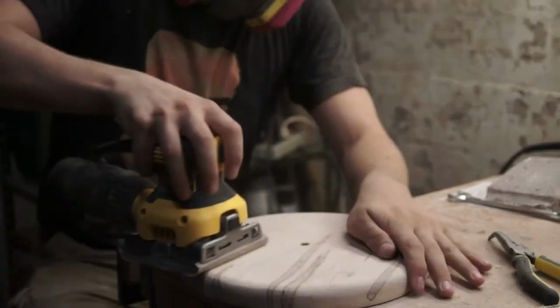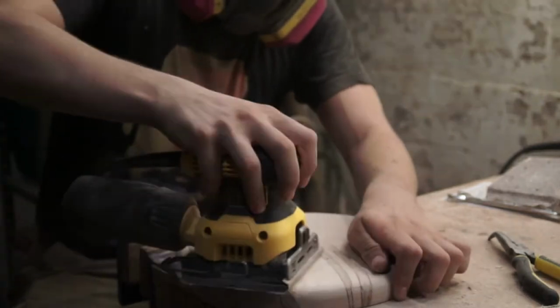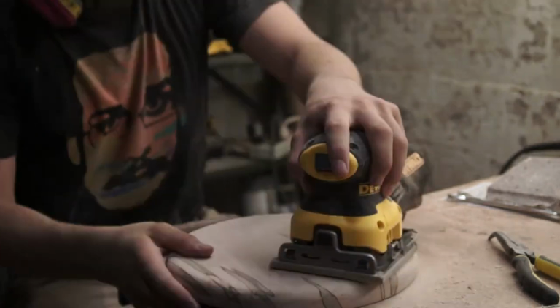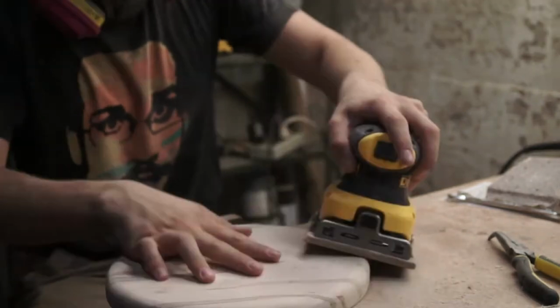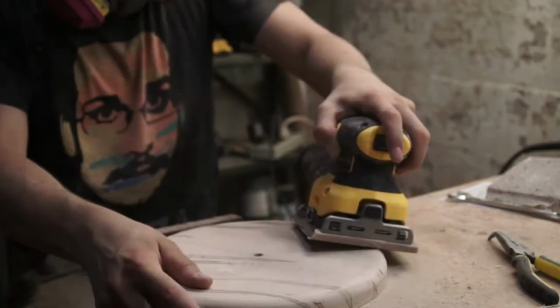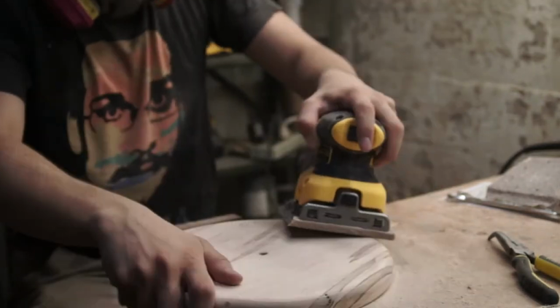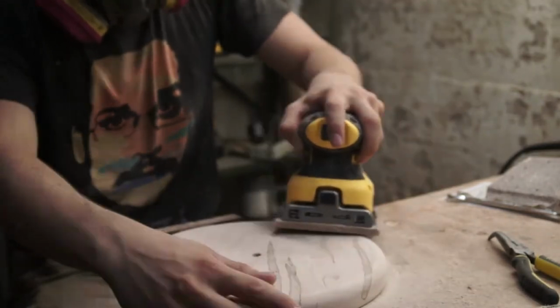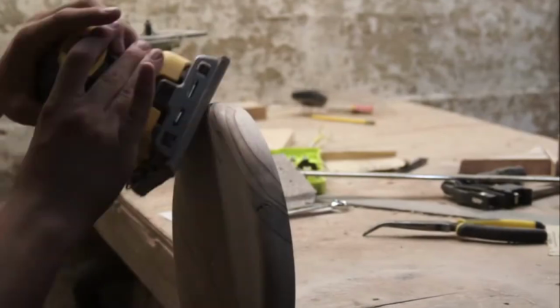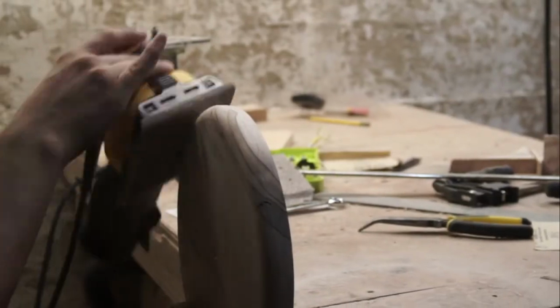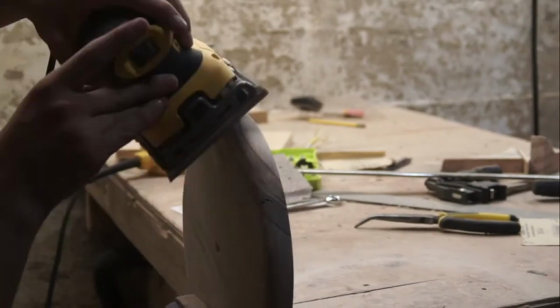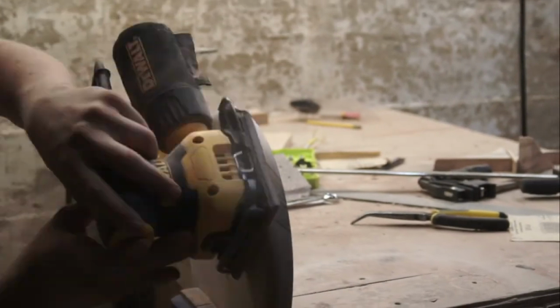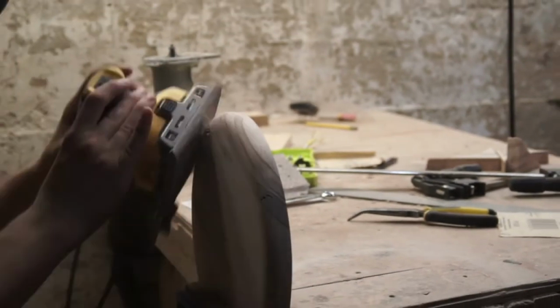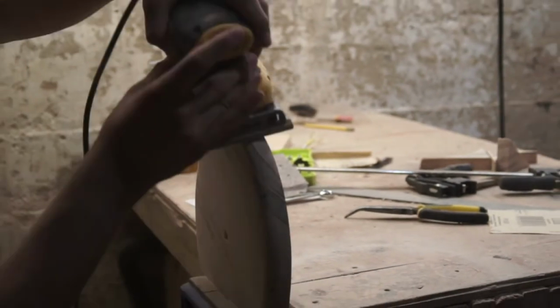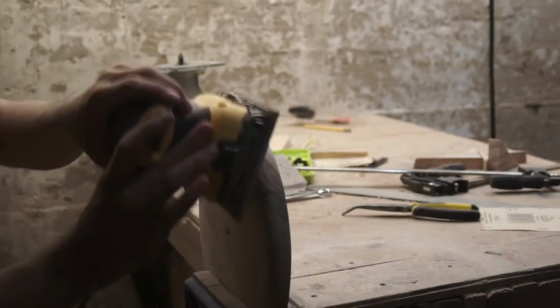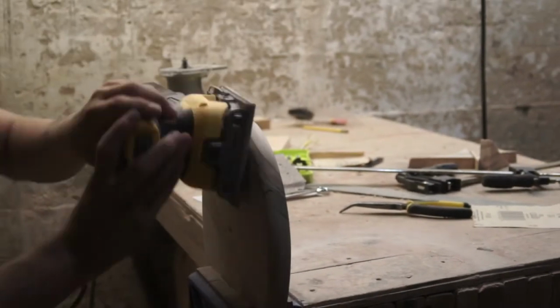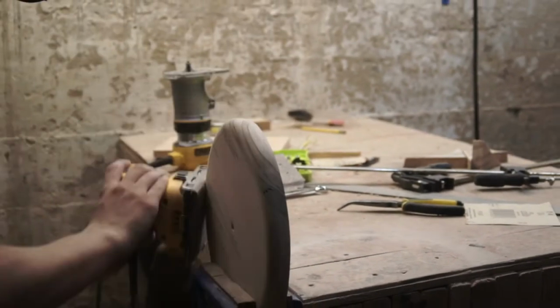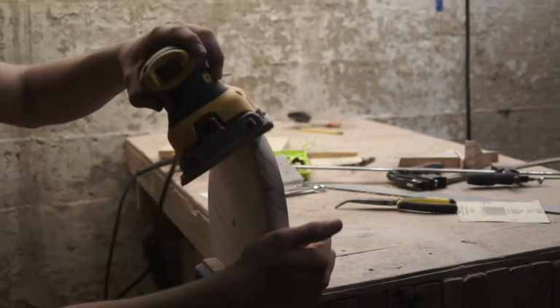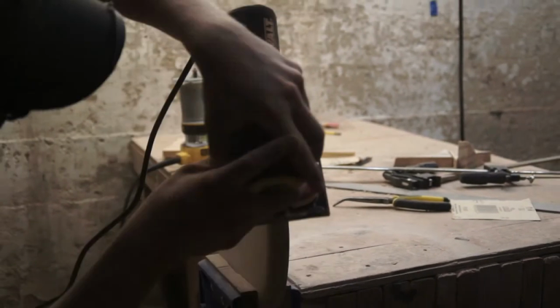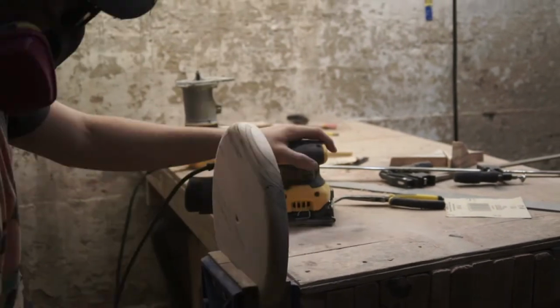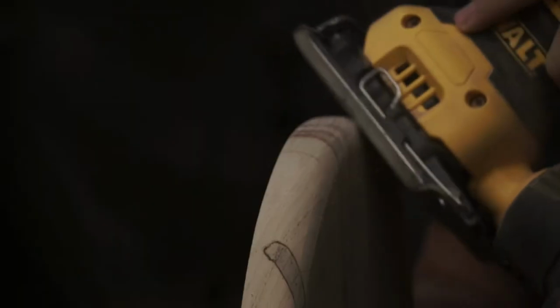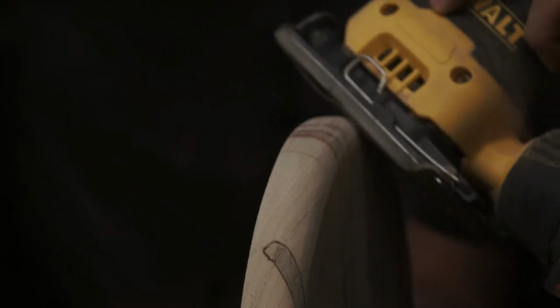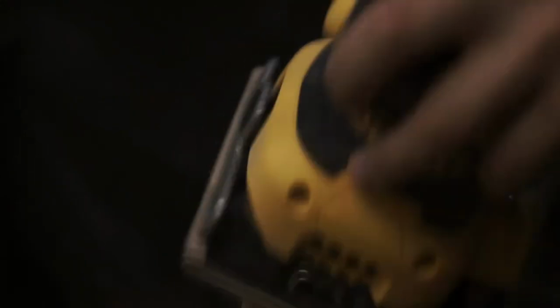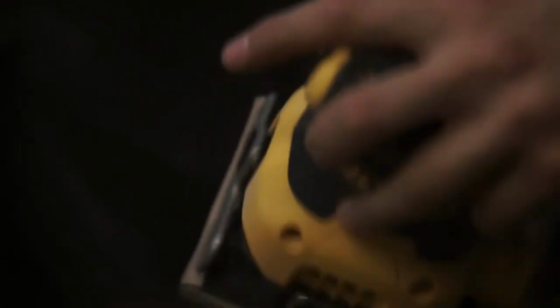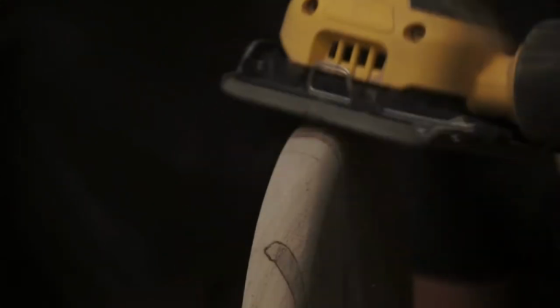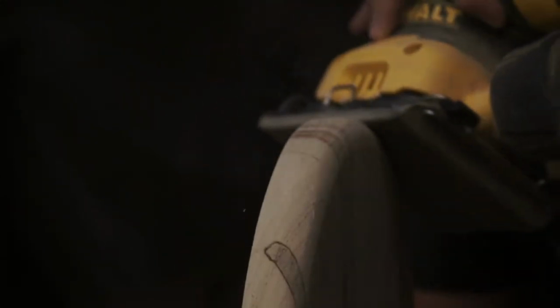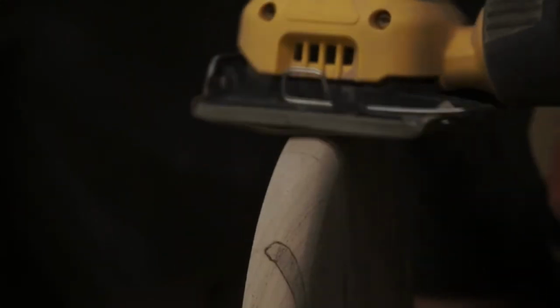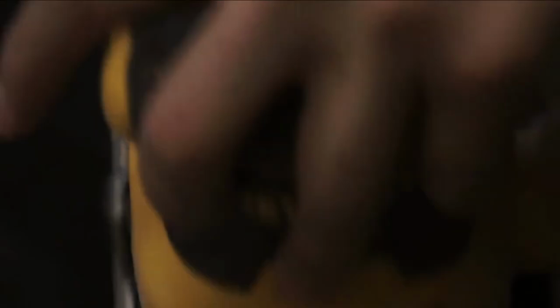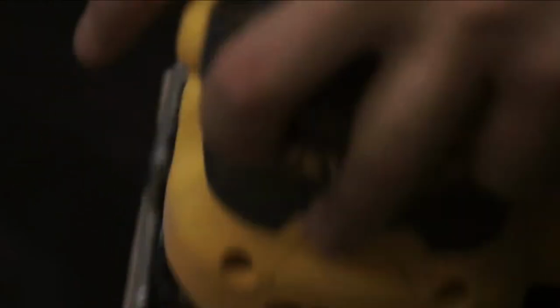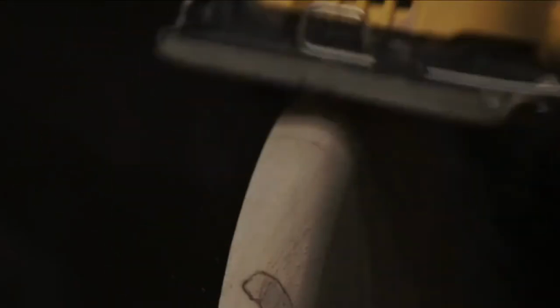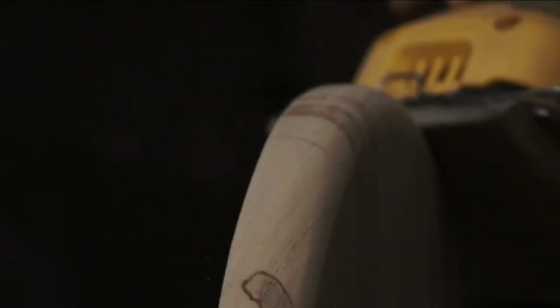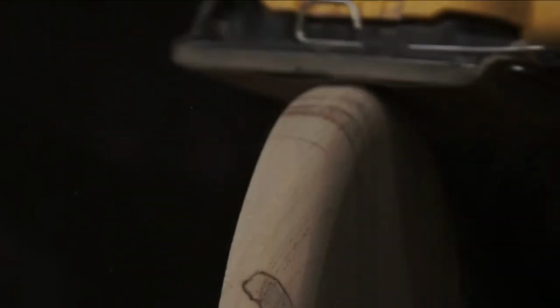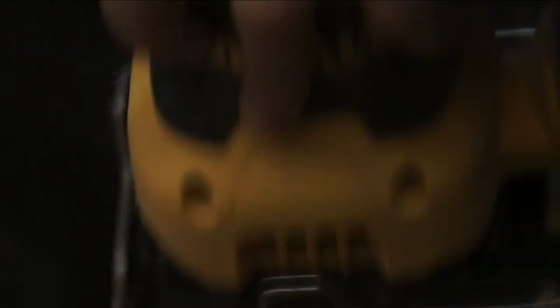I sanded and sanded, carefully contouring the round over, making sure the face was nice and smooth with no scratches. I used 100, 150, 220, and 320 grit sandpaper.